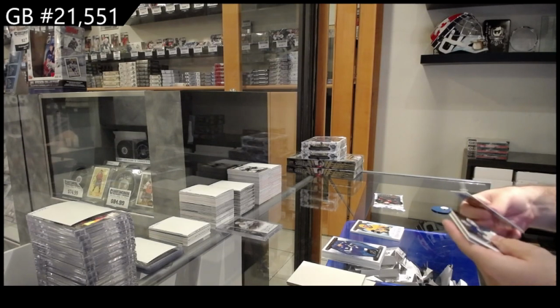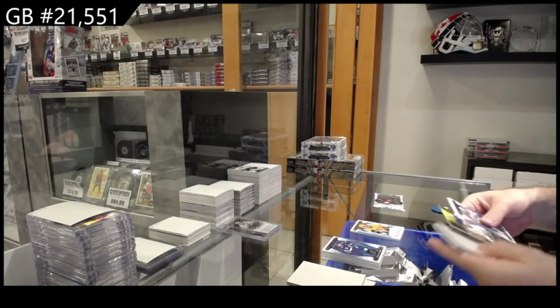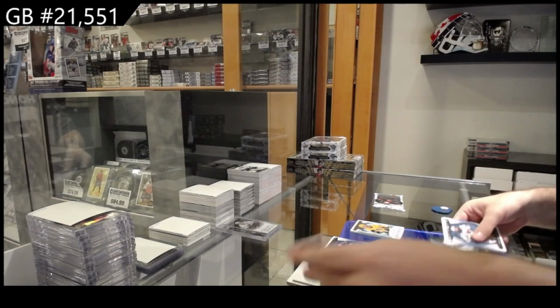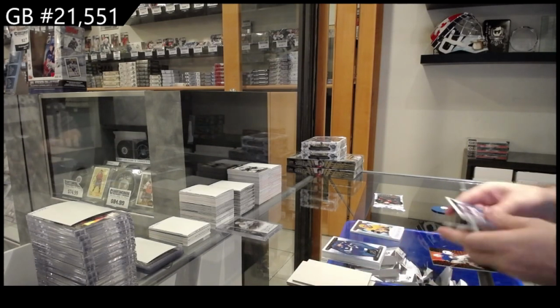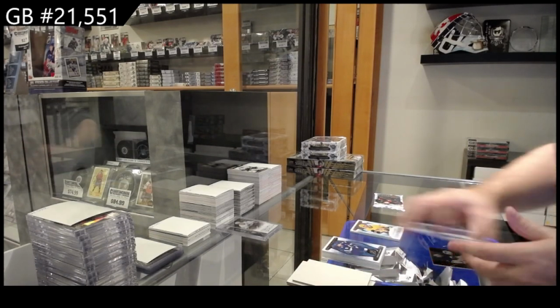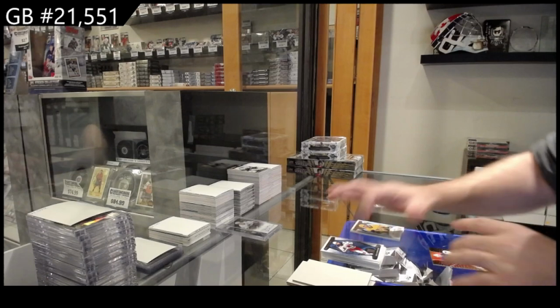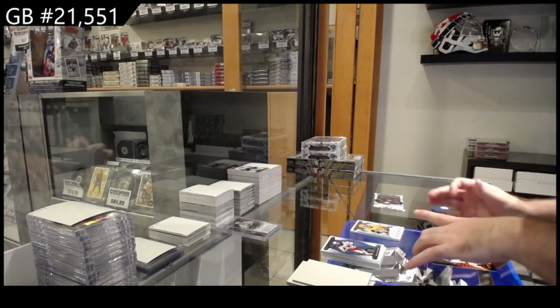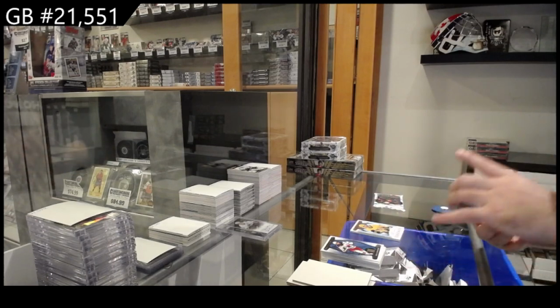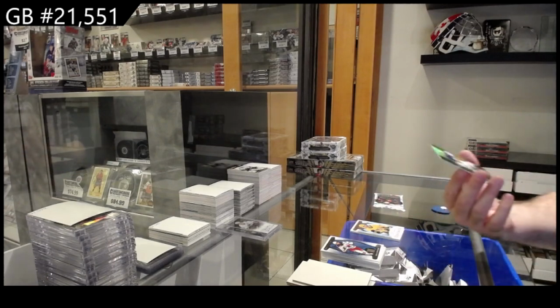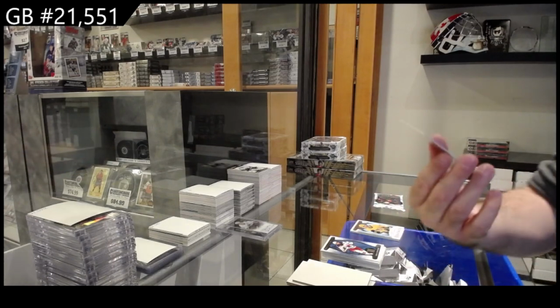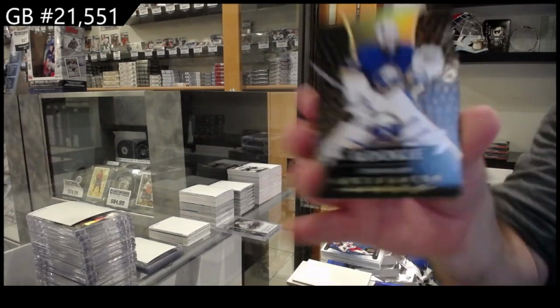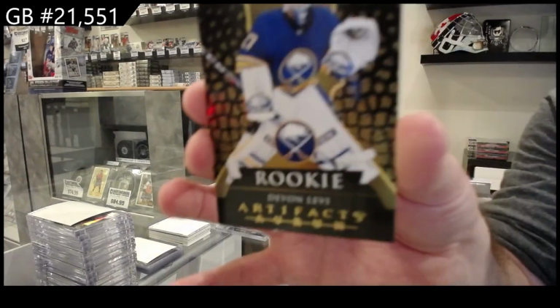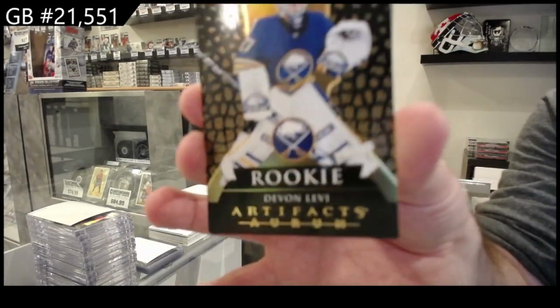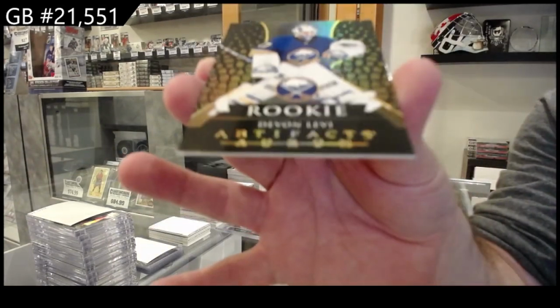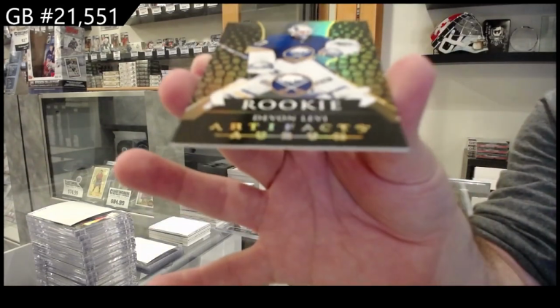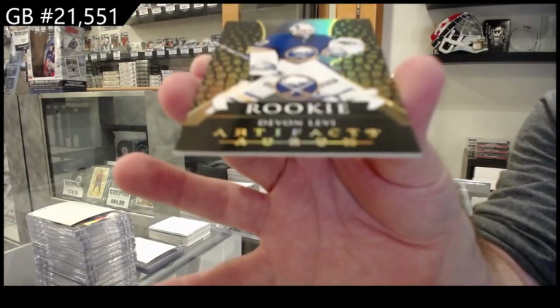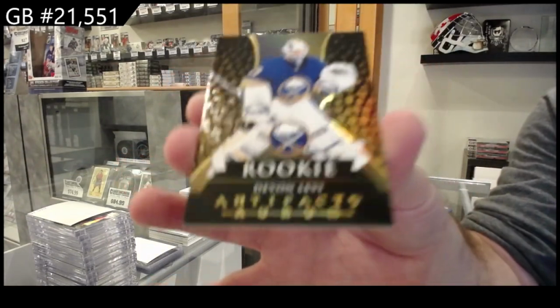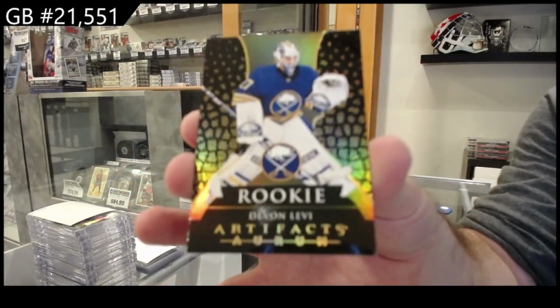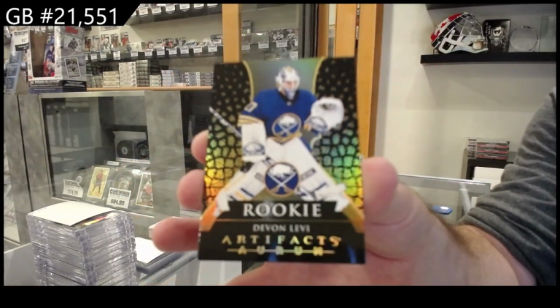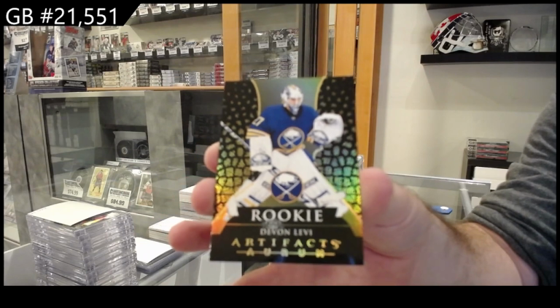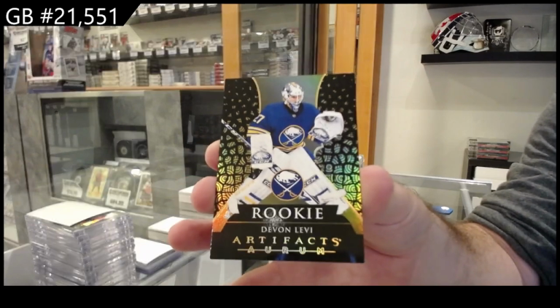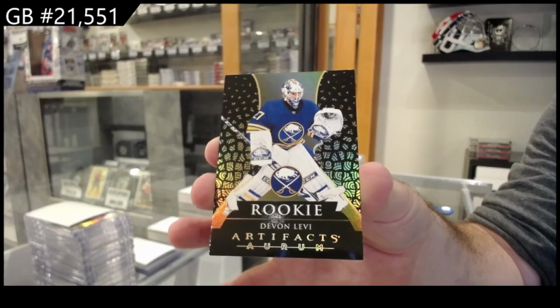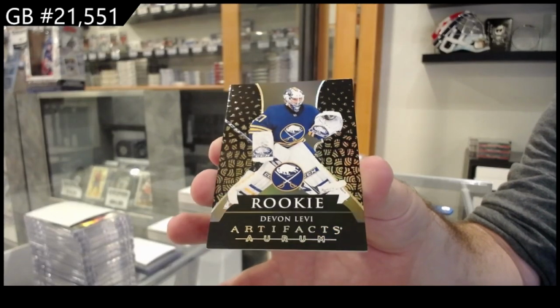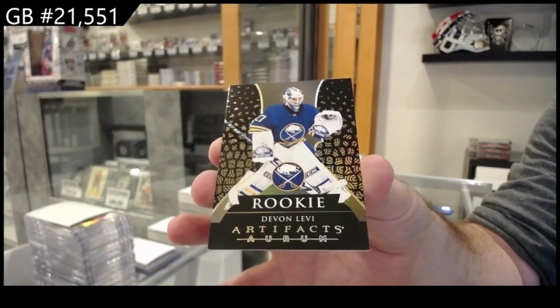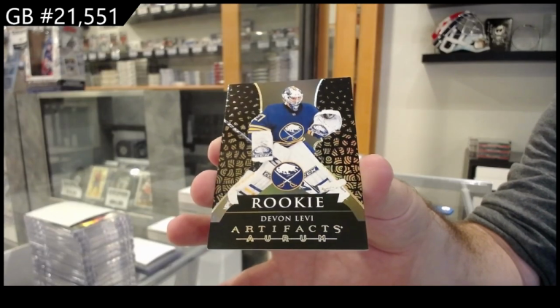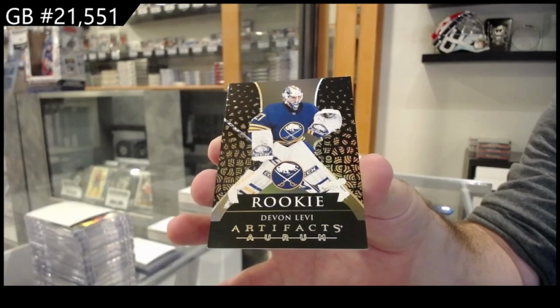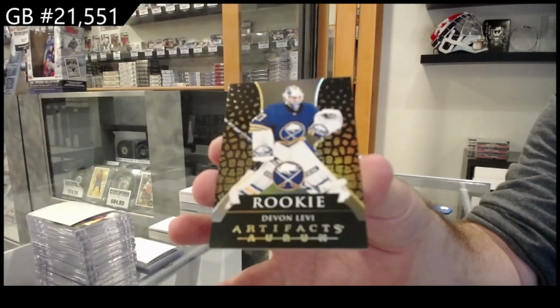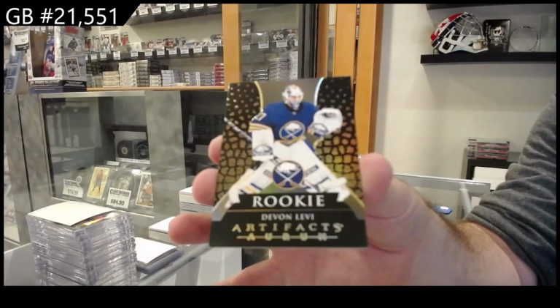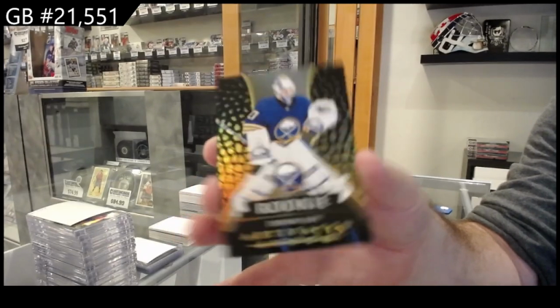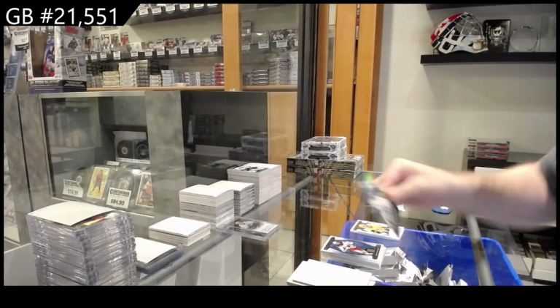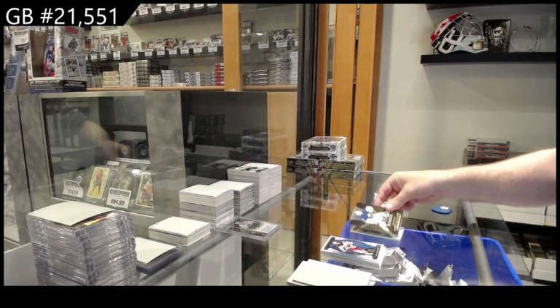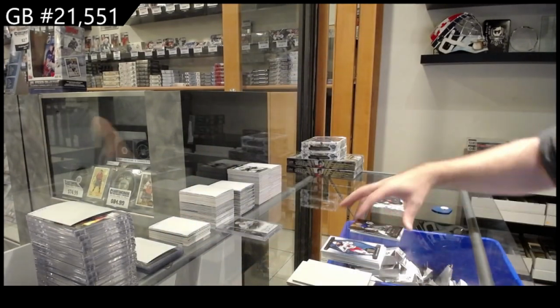Wow, that's a good box. A rookie Orem of Levi for Buffalo. A rookie Orem of Levi.